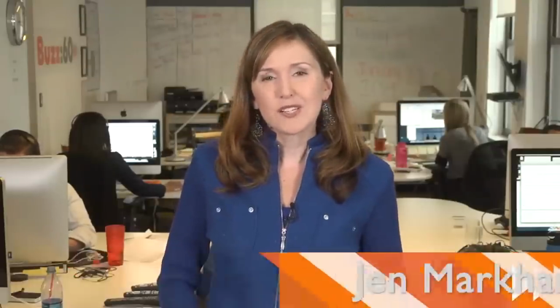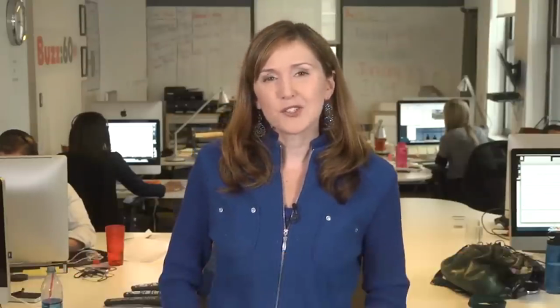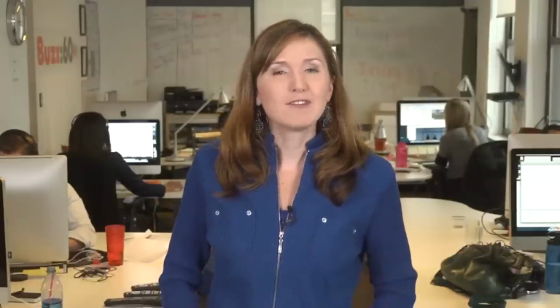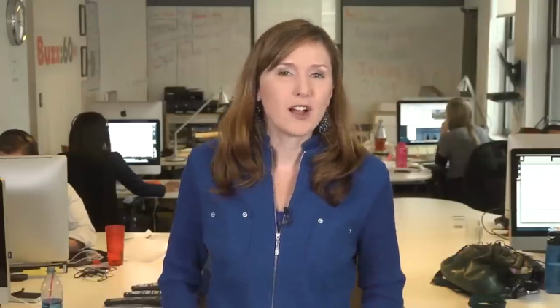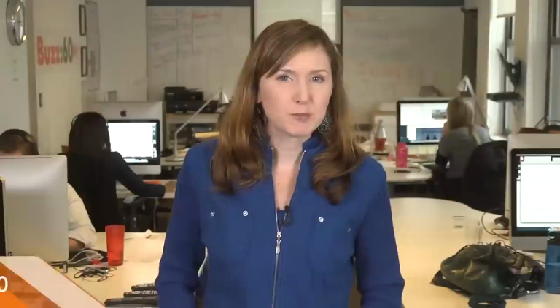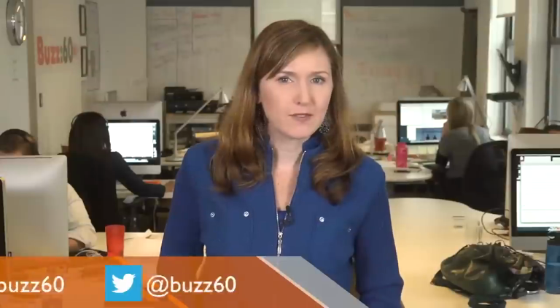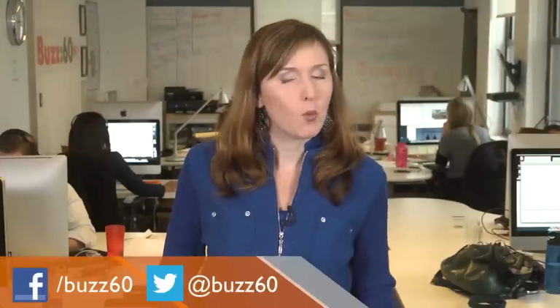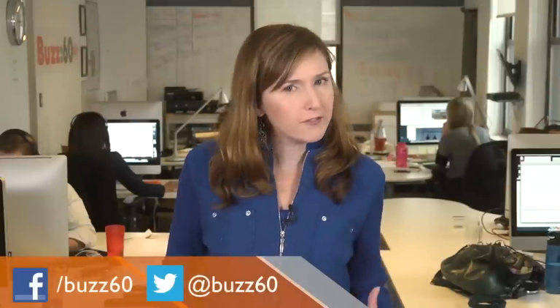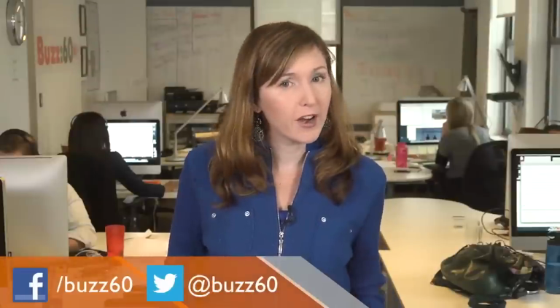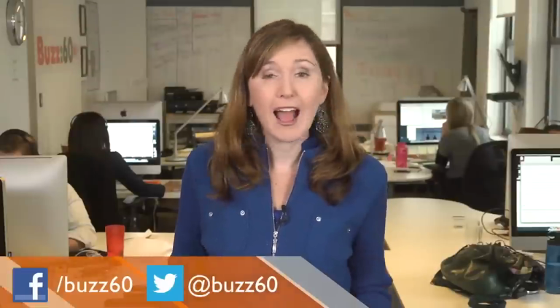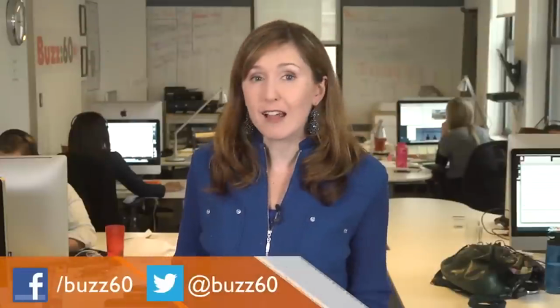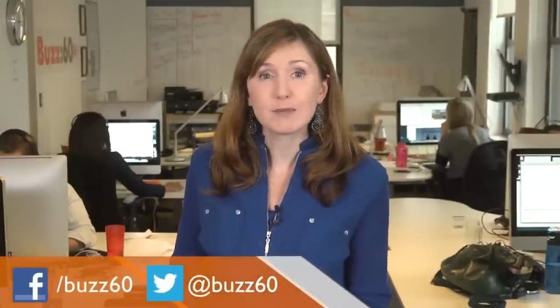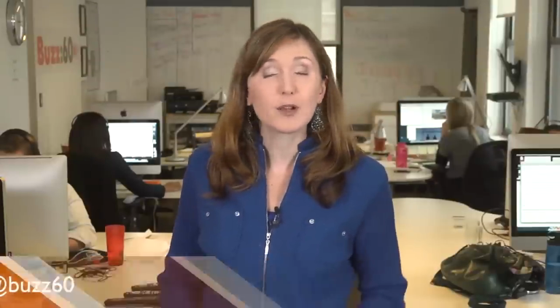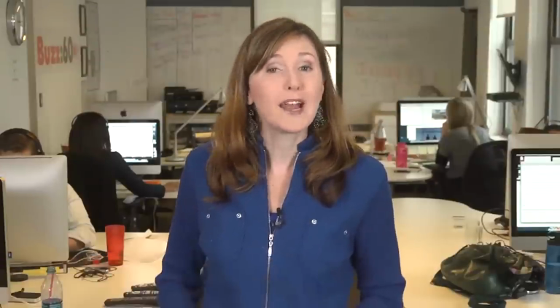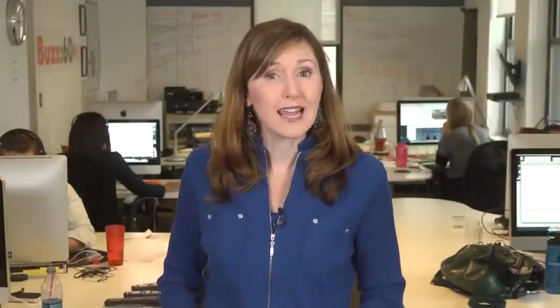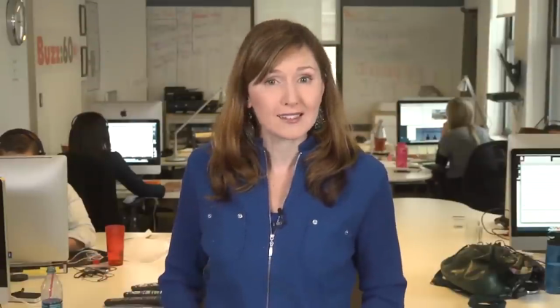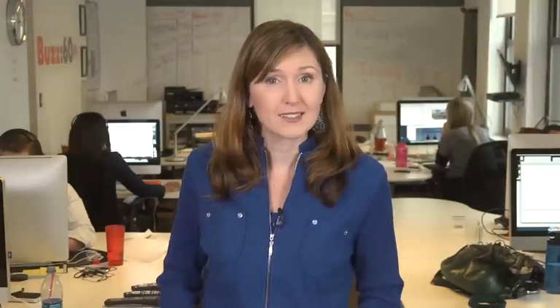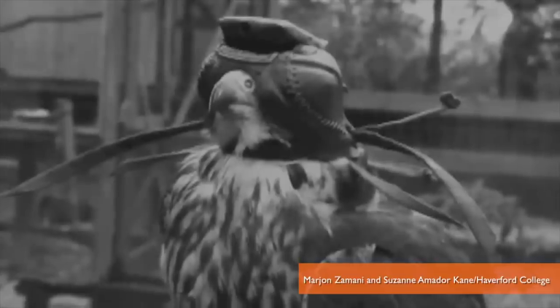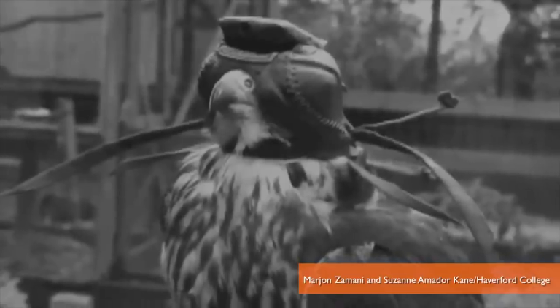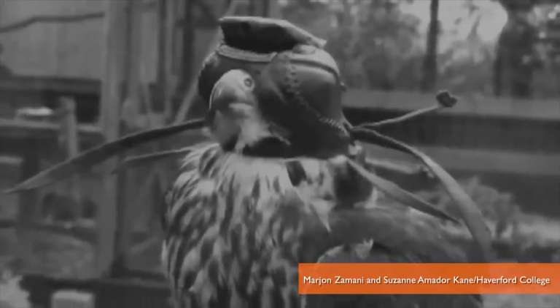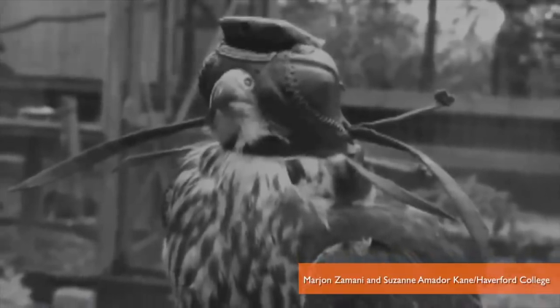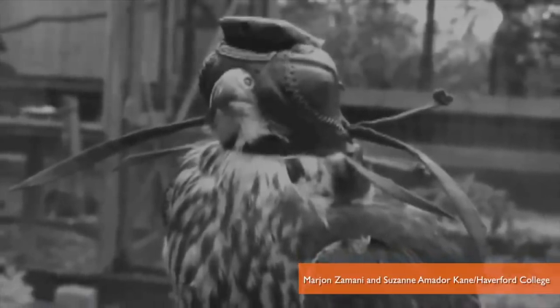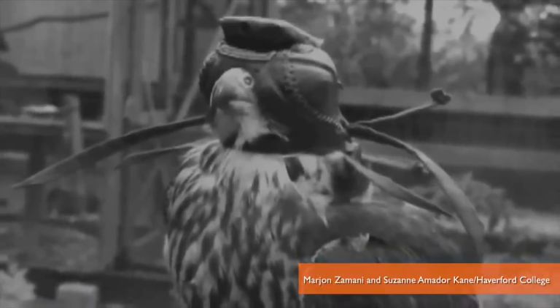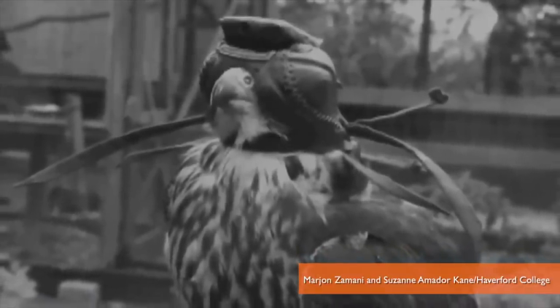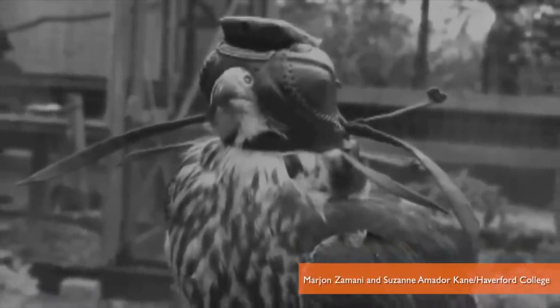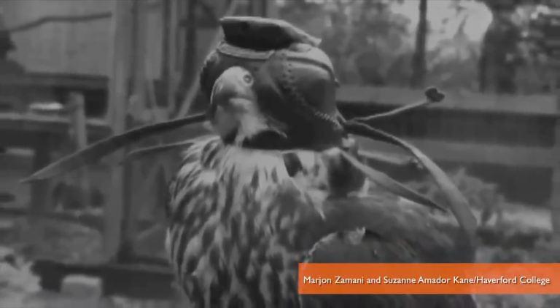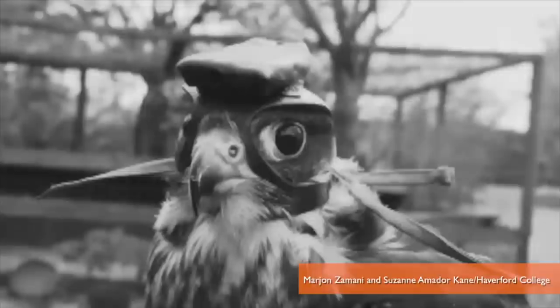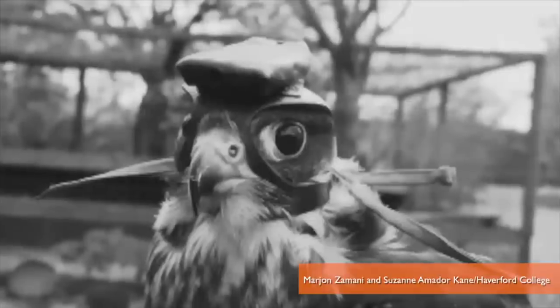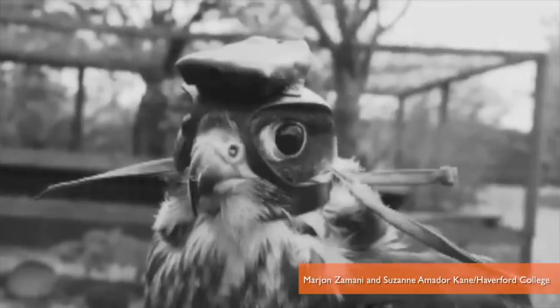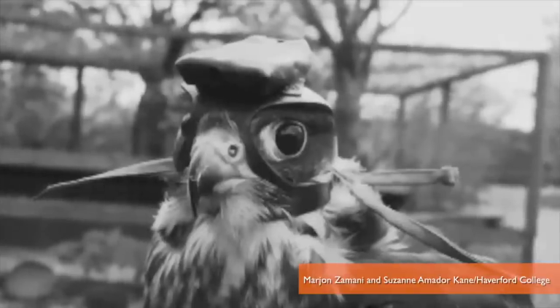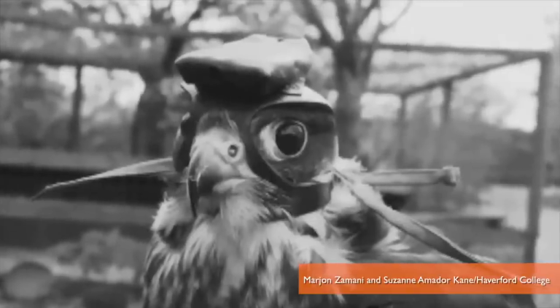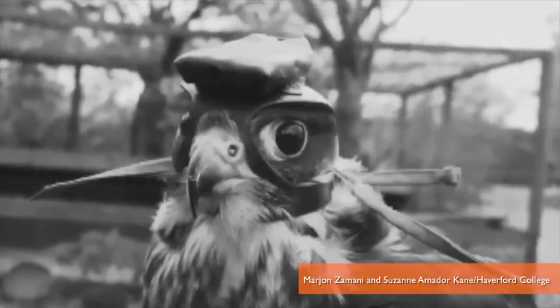Researchers at Haverford College in Pennsylvania wanted to figure out how falcons make their mid-air attacks. So they worked with falconers to mount tiny cameras and tracking devices on falcons' heads.